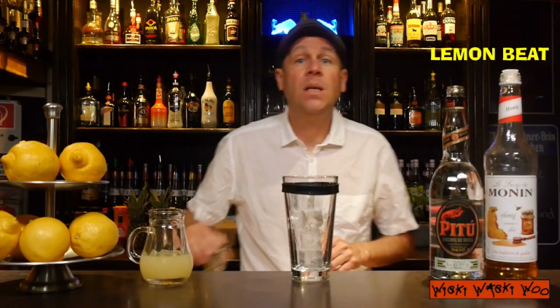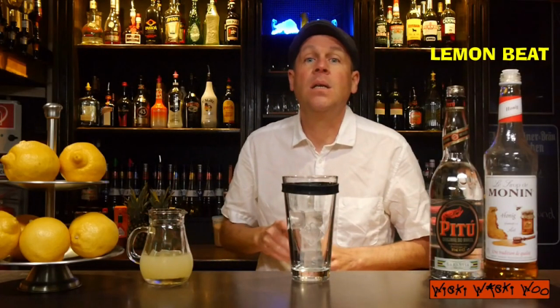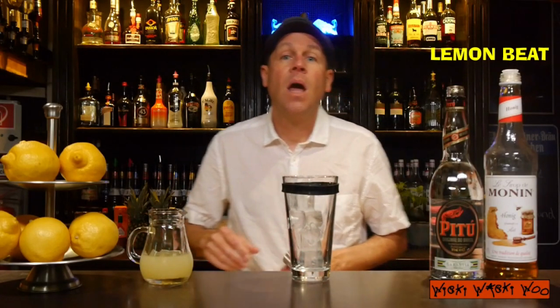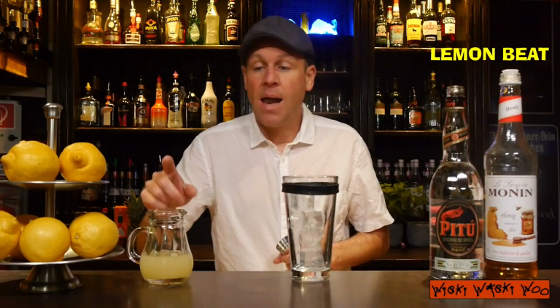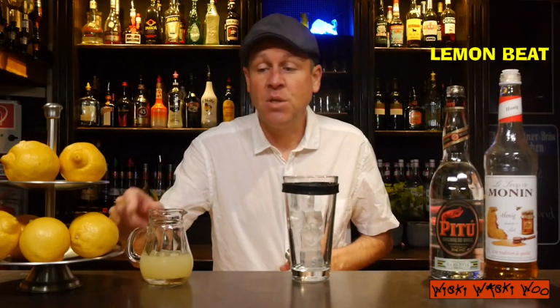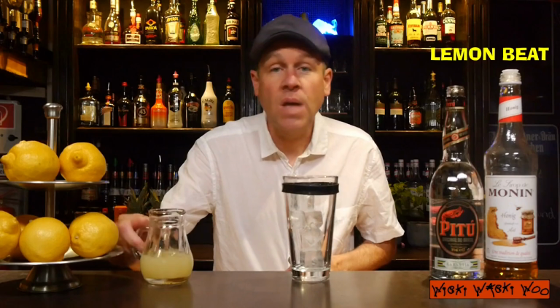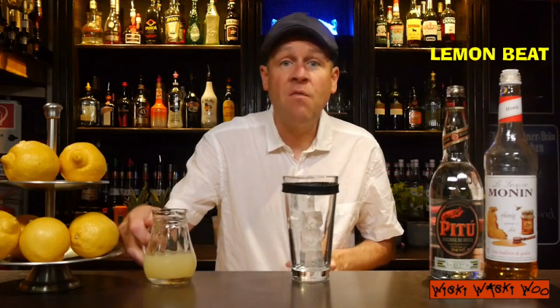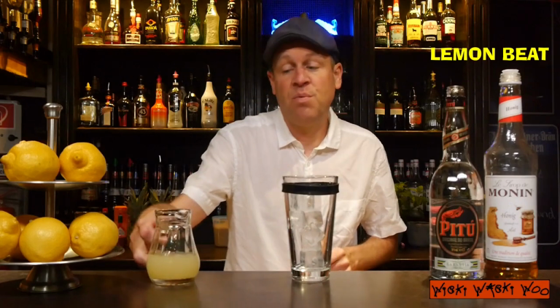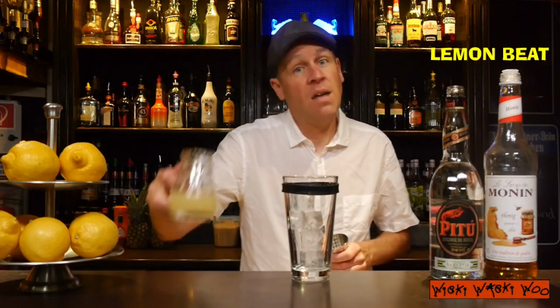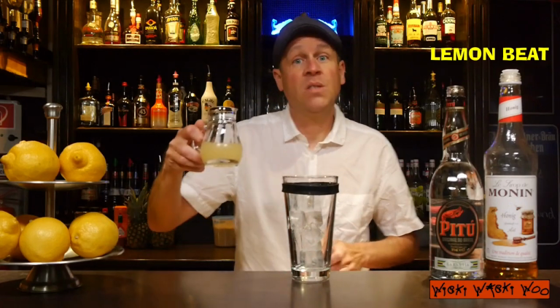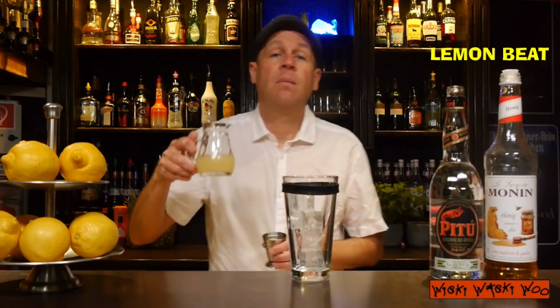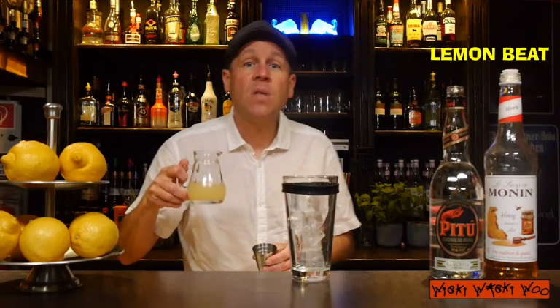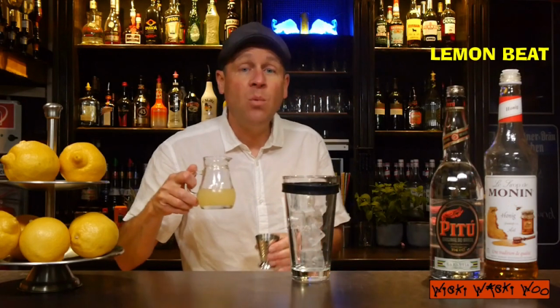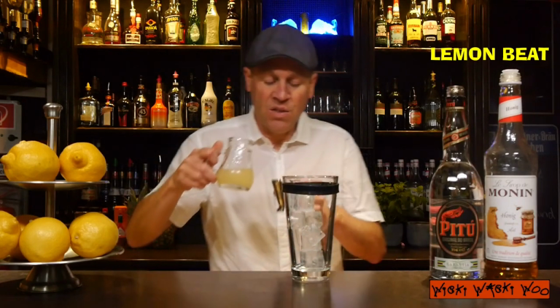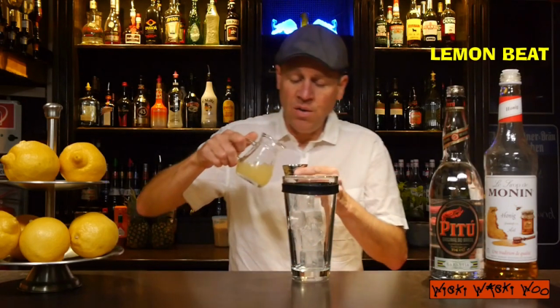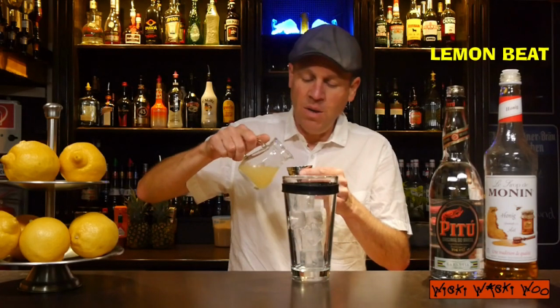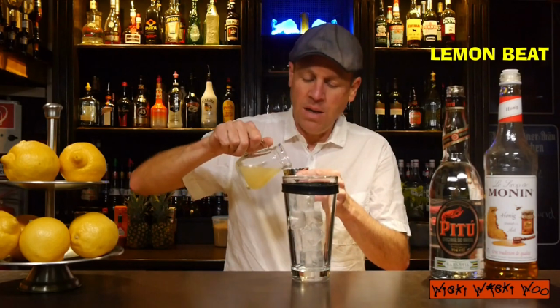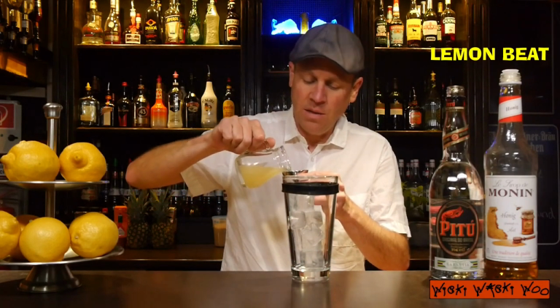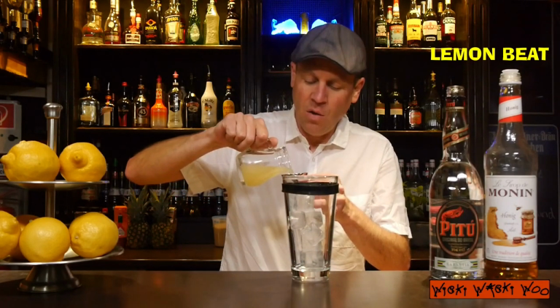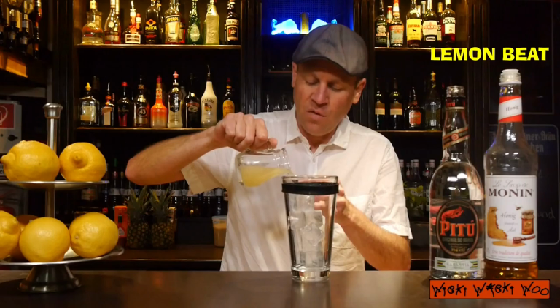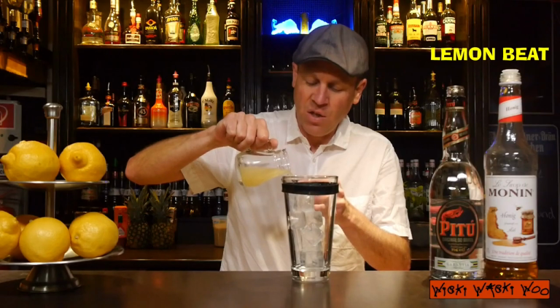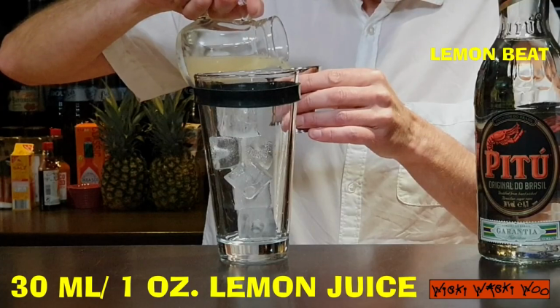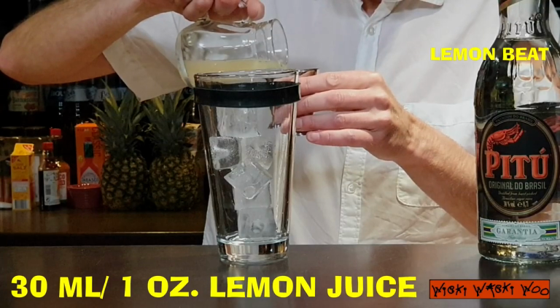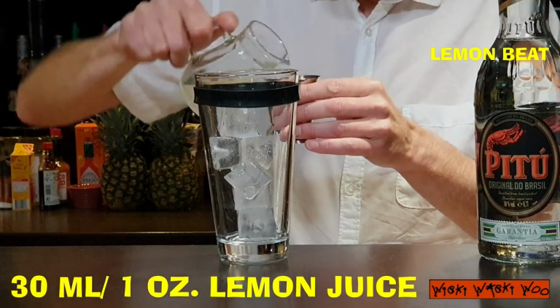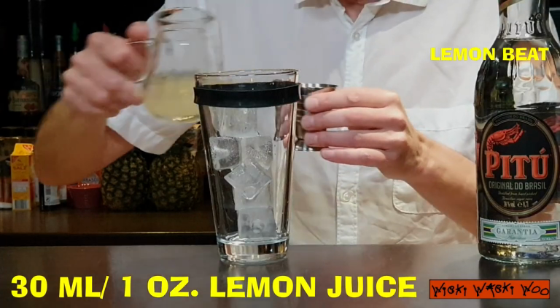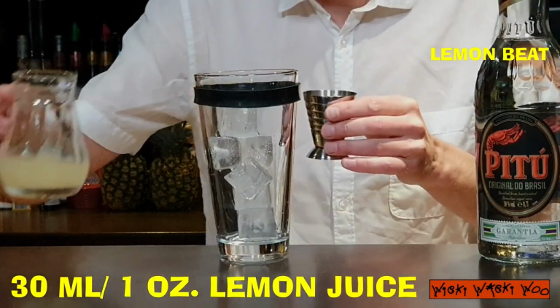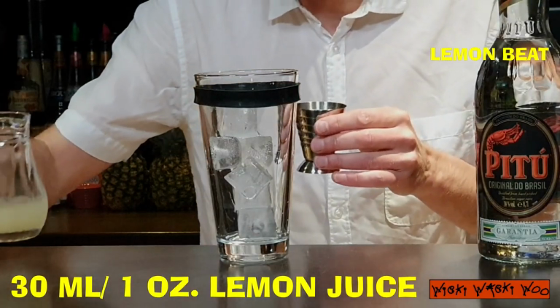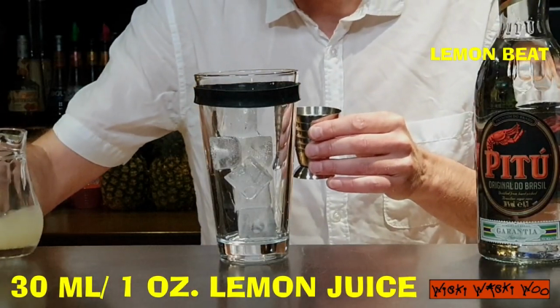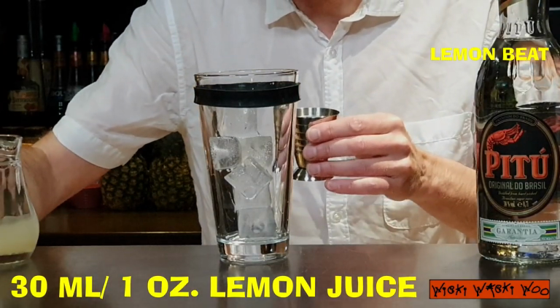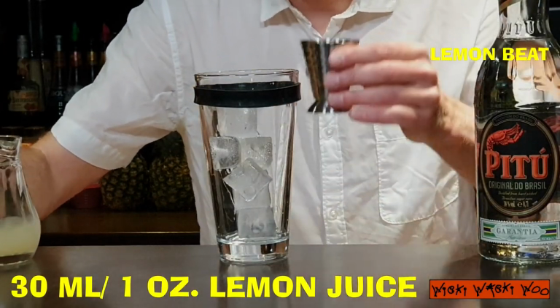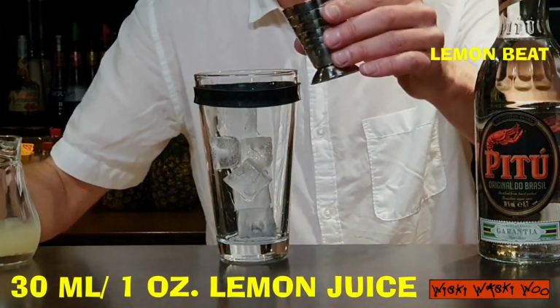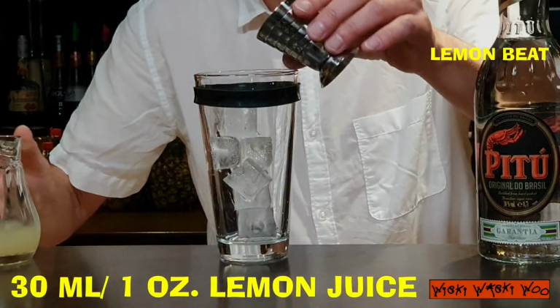We need lemon juice. I squeezed some lemon juice and we need 30 ml of freshly squeezed lemon juice. Here are my 30 ml.